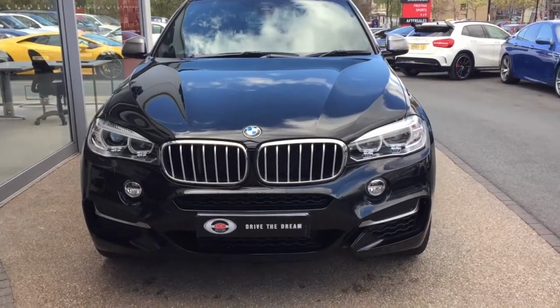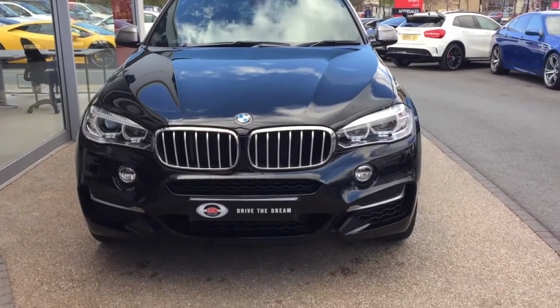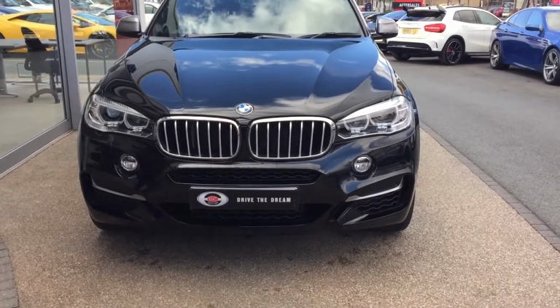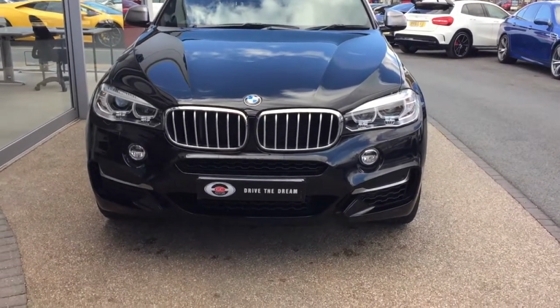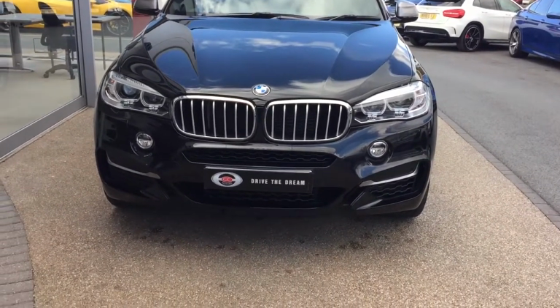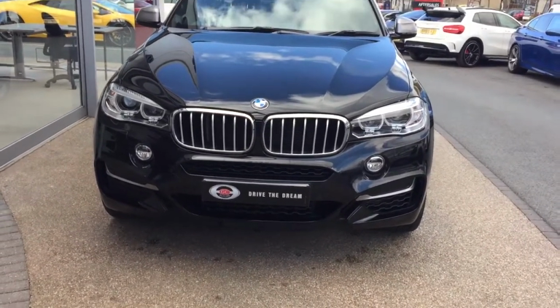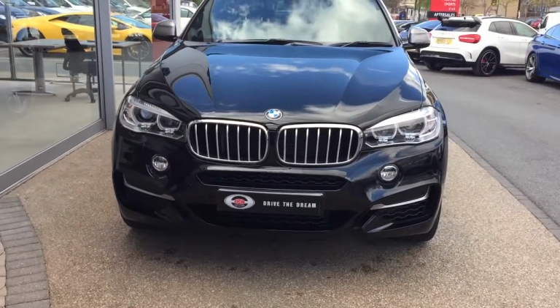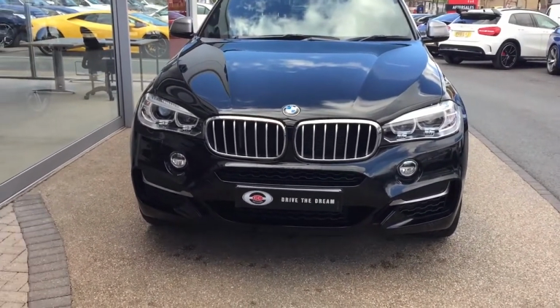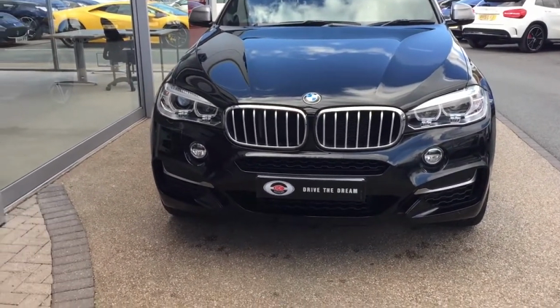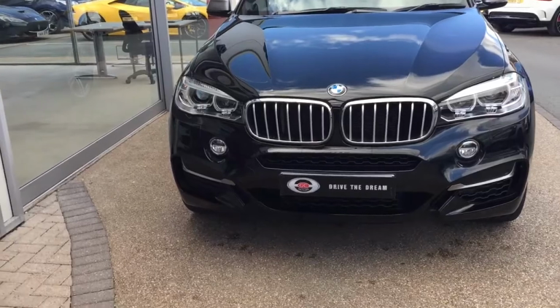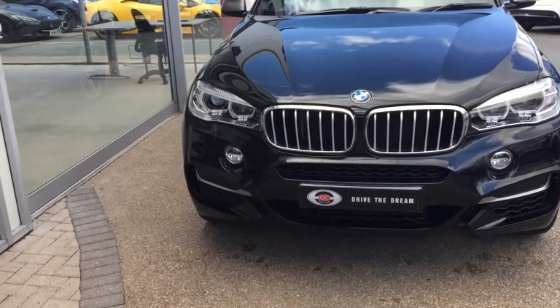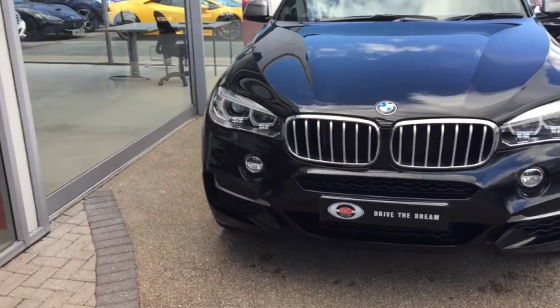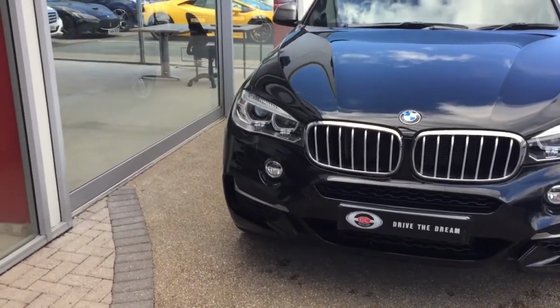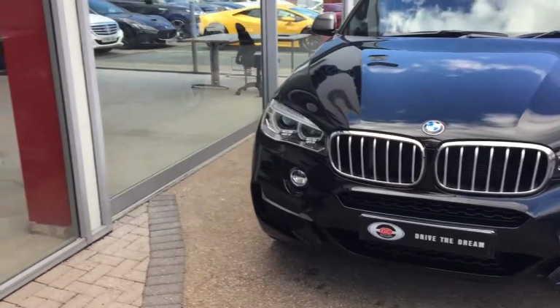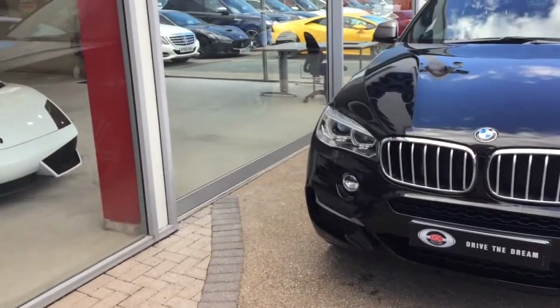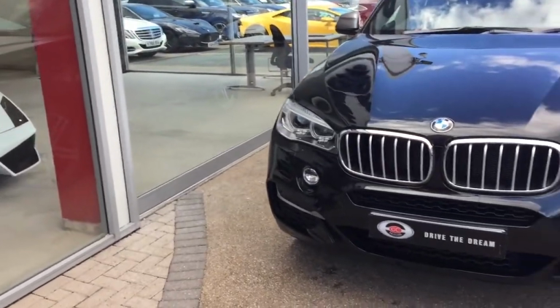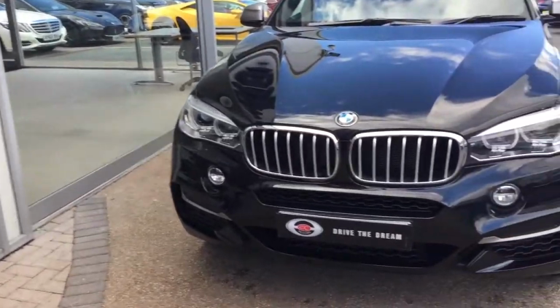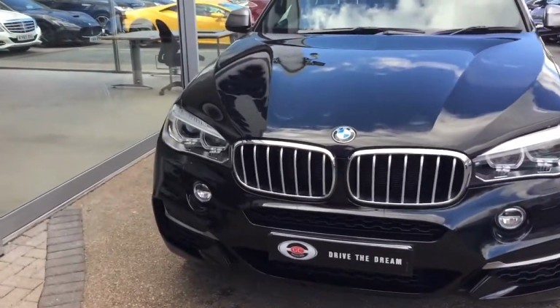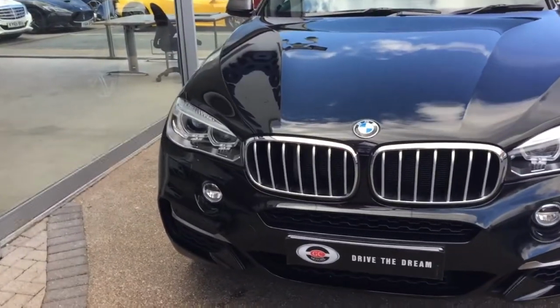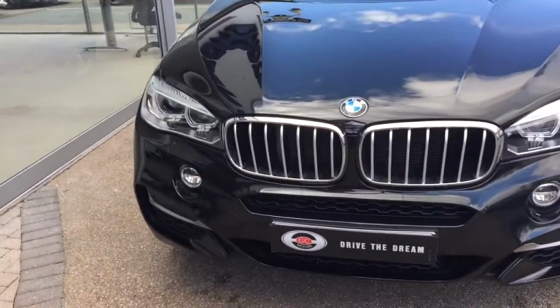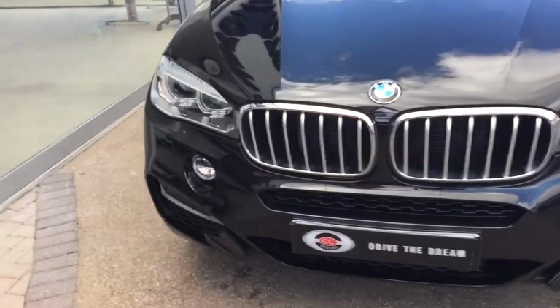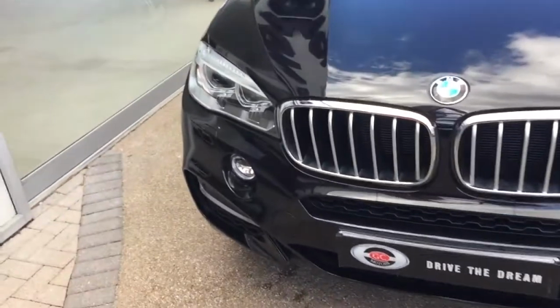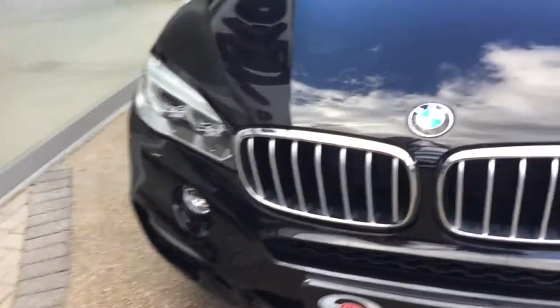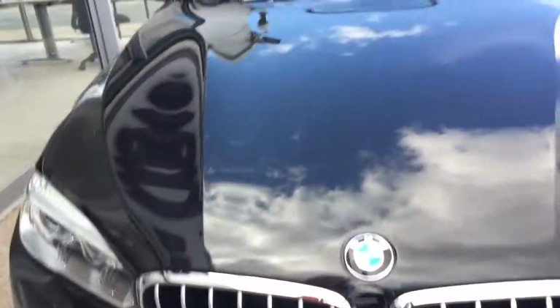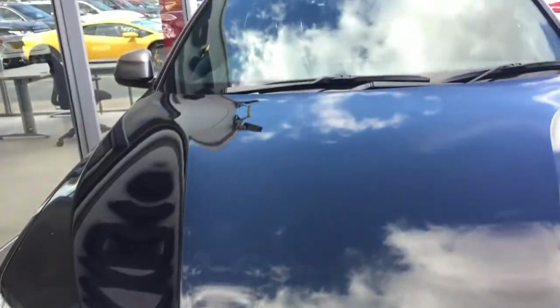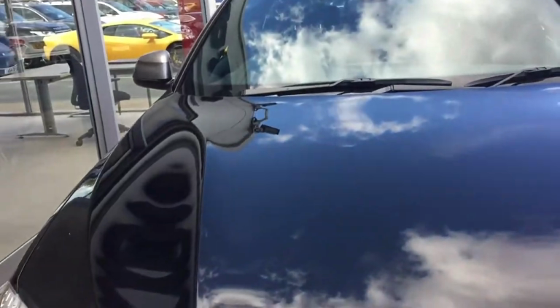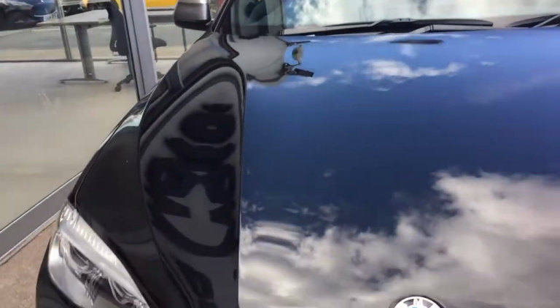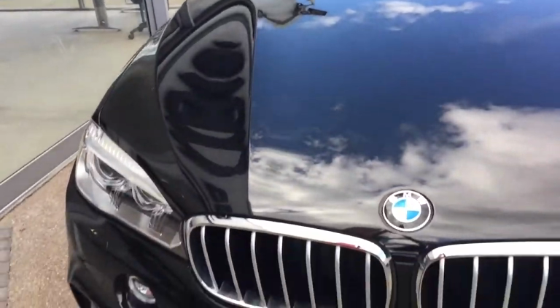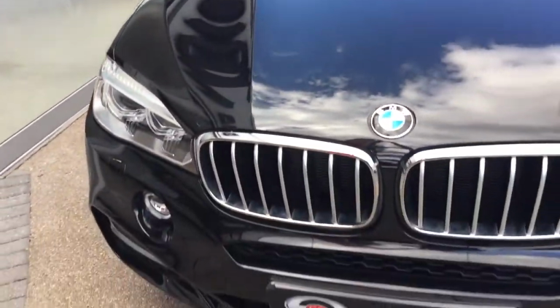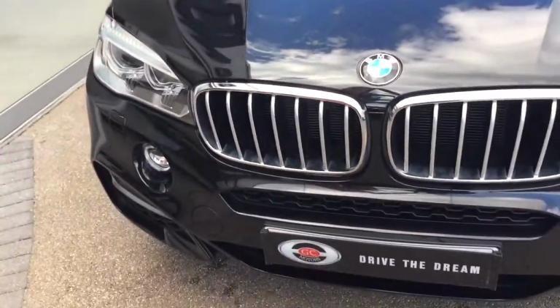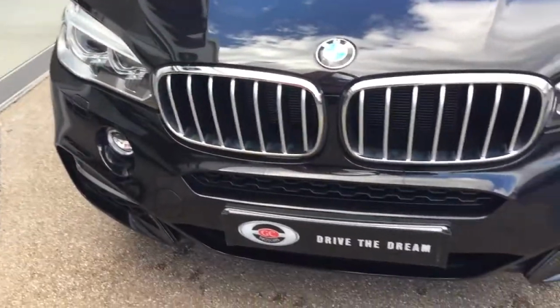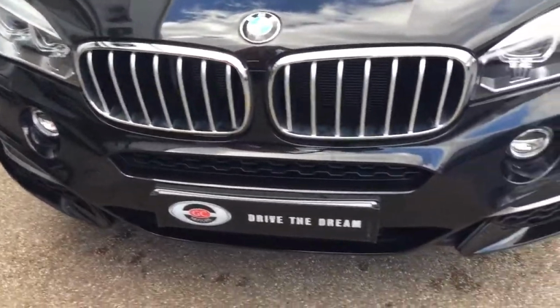Hi, and thank you for your inquiry here at GC Motors. I'm just going to give you a quick tour around this BMW X6. We start off with the exterior — this lovely black paintwork, as you can see, does look good on the car.